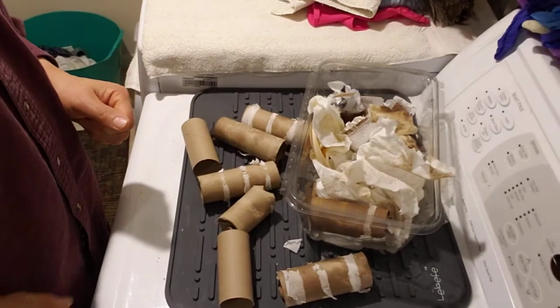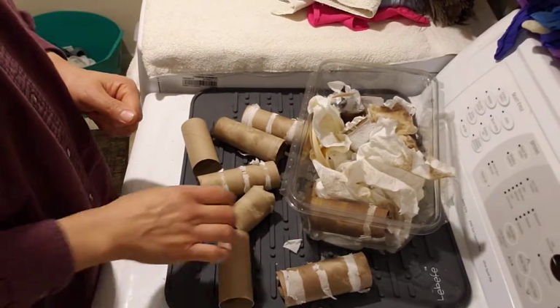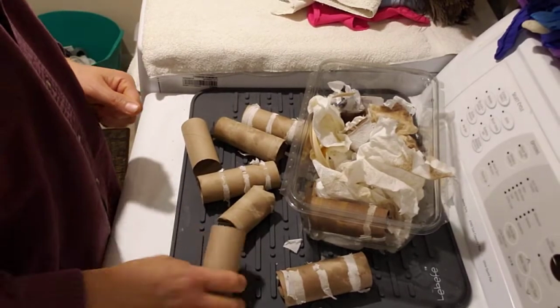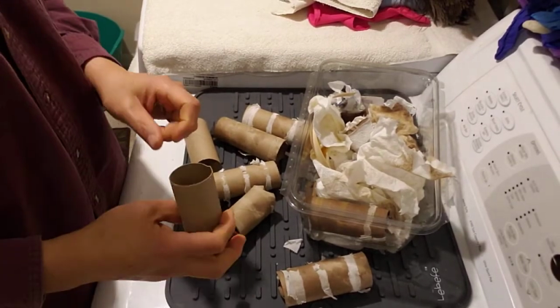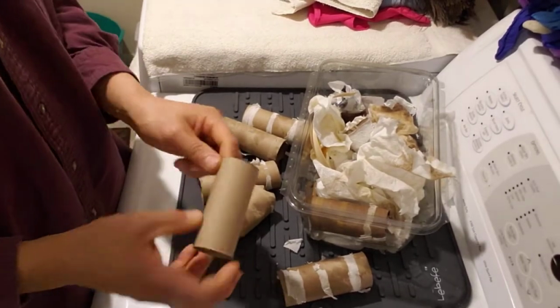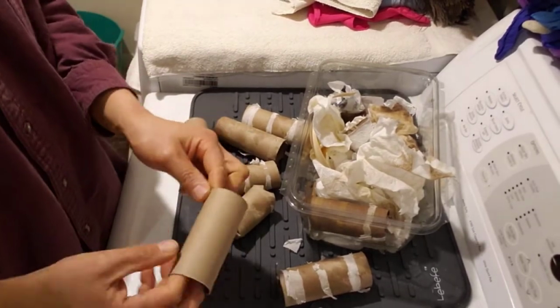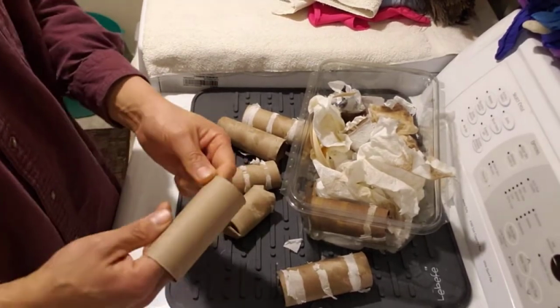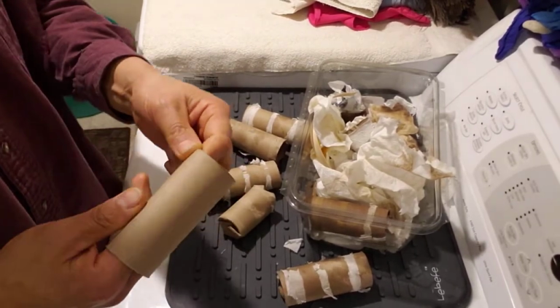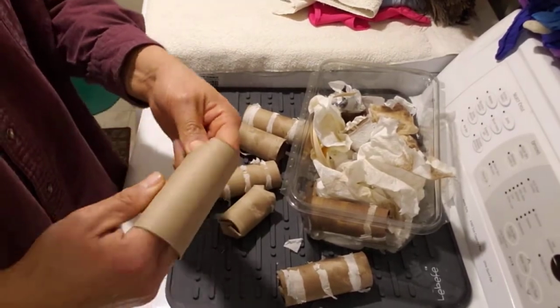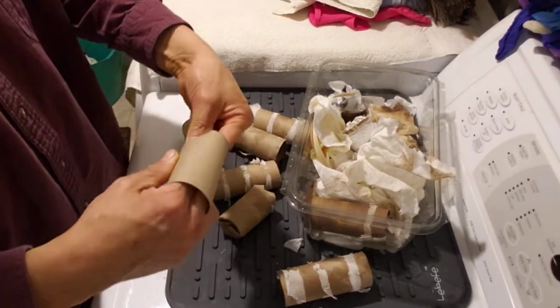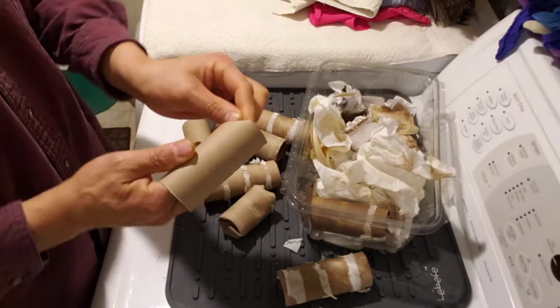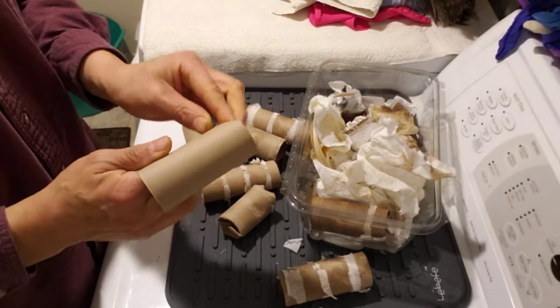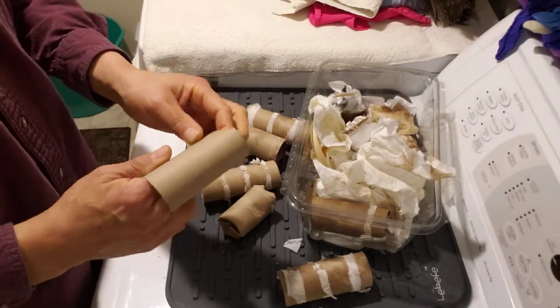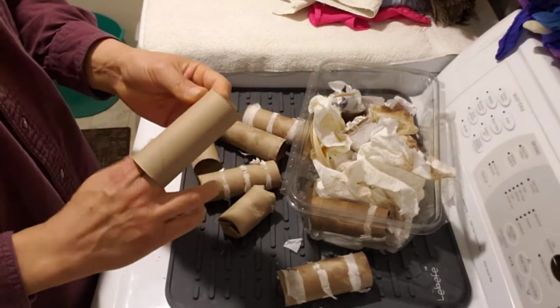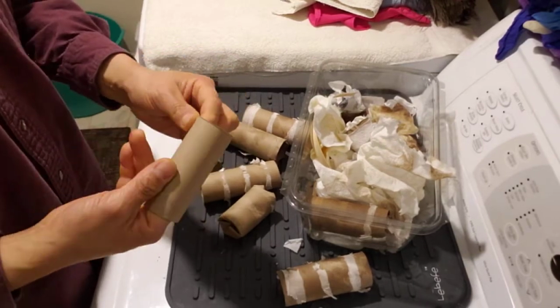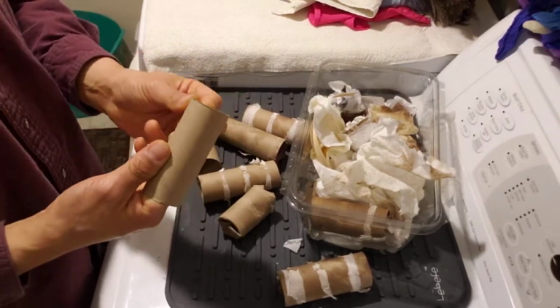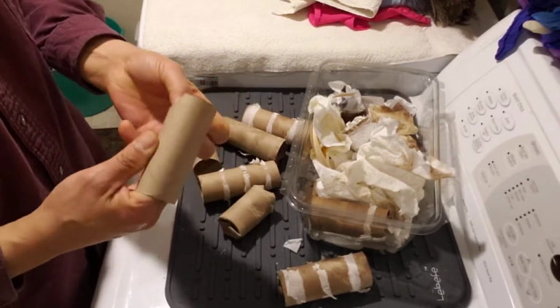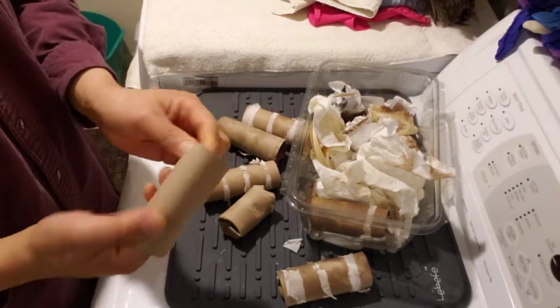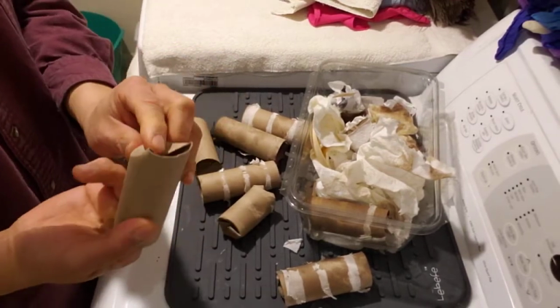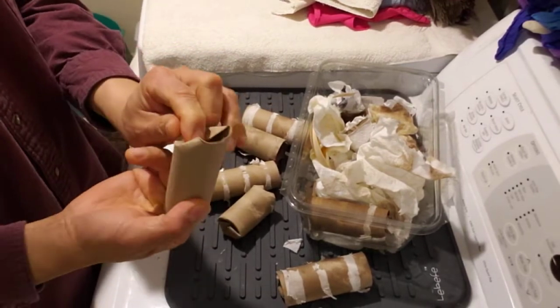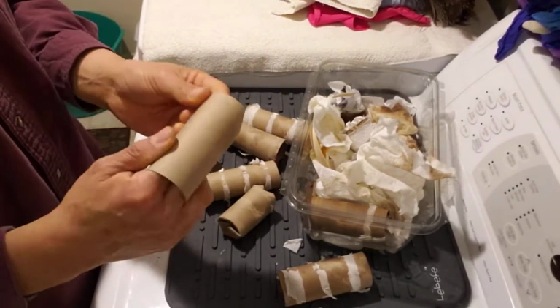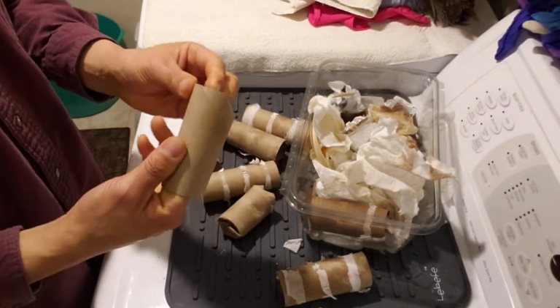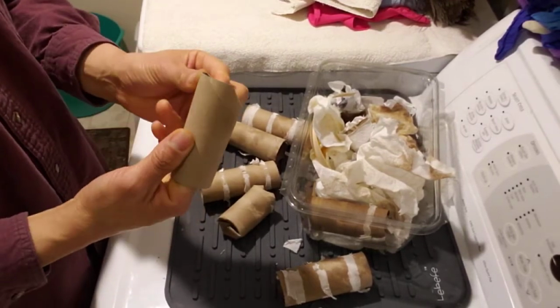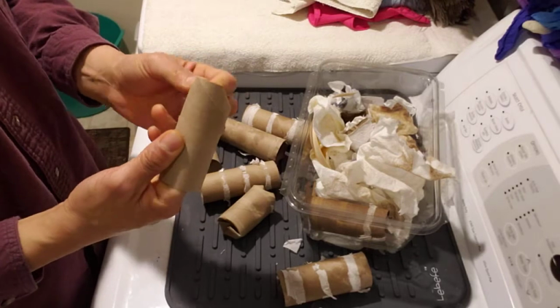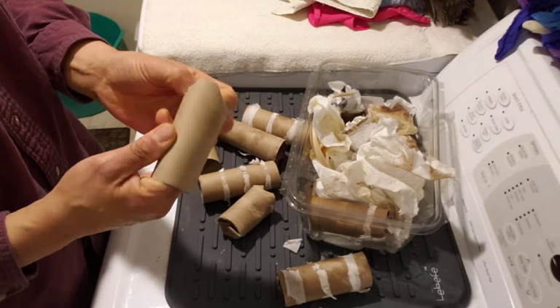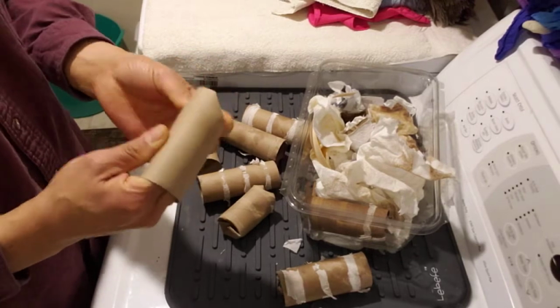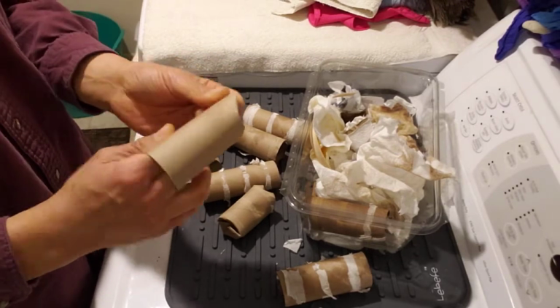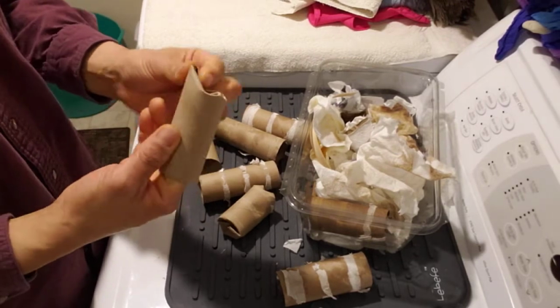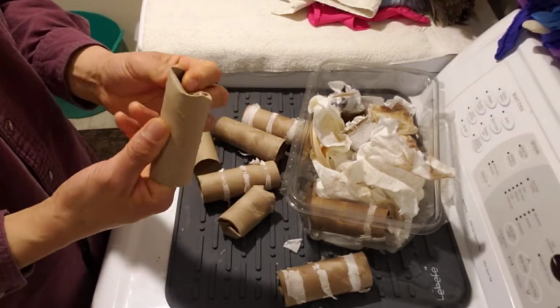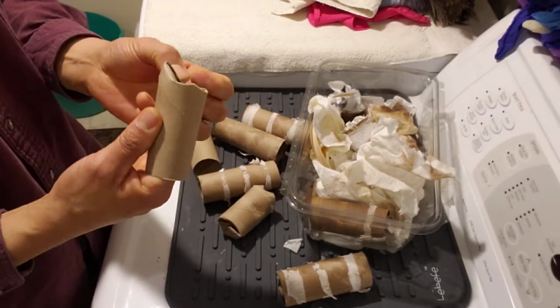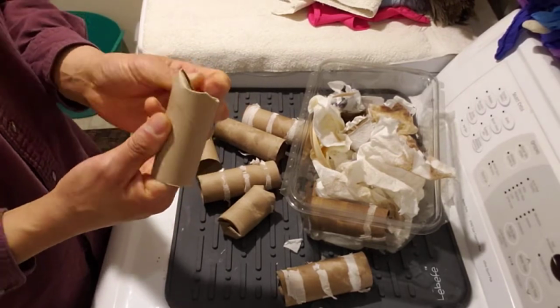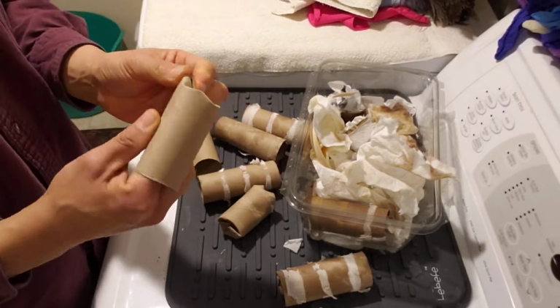I'm going to show you how we make fire starters. We have a wood-burning insert in our fireplace, so during the winter we pretty much have a fire in there almost all the time.